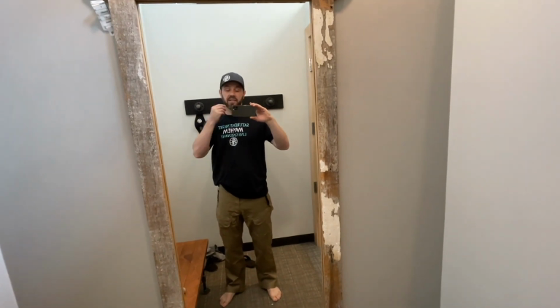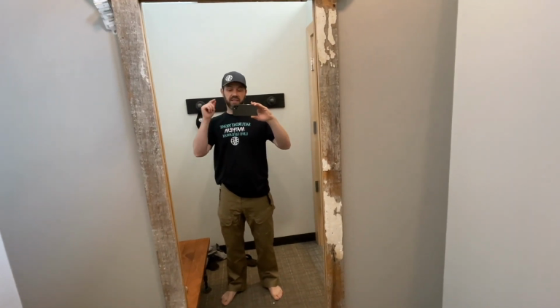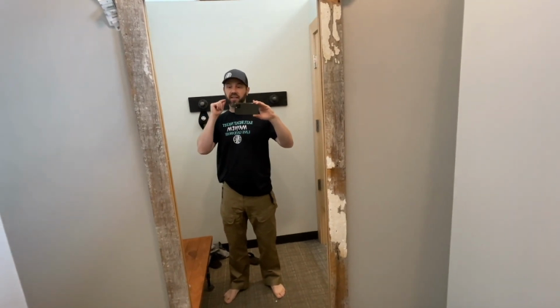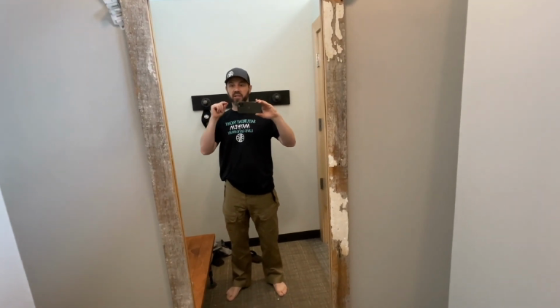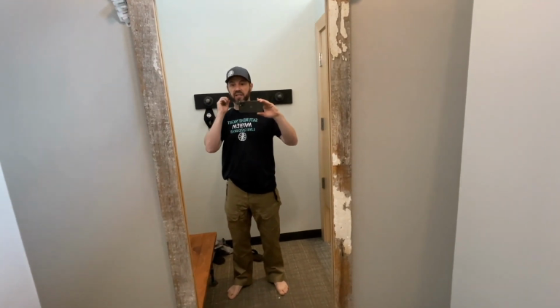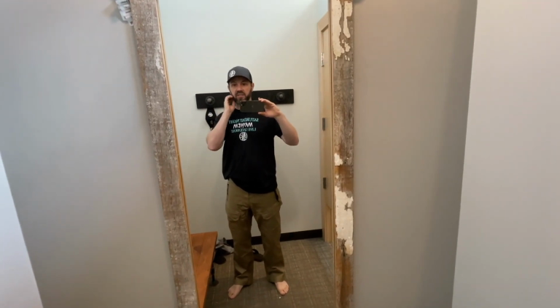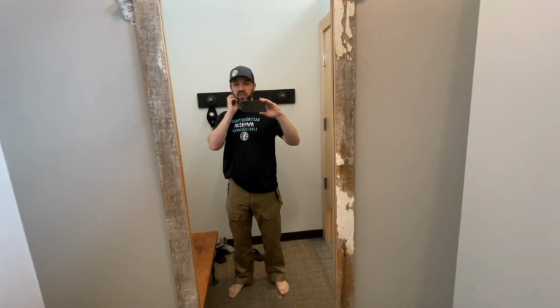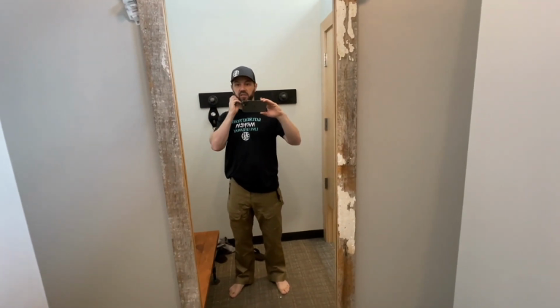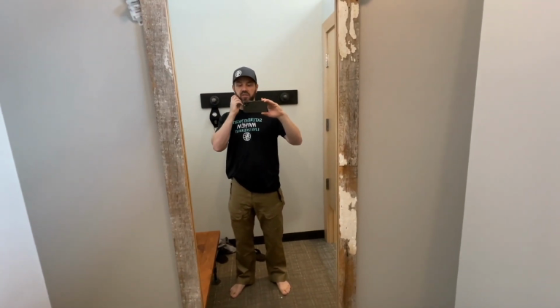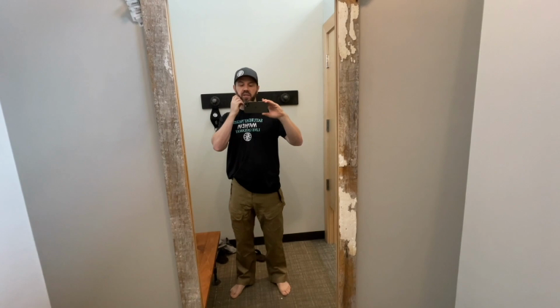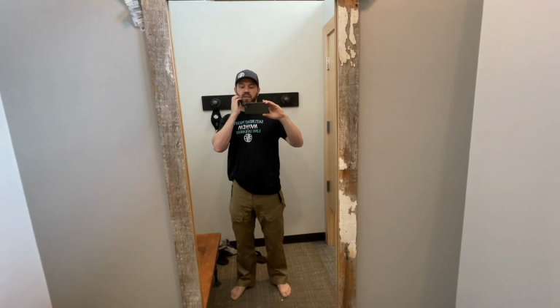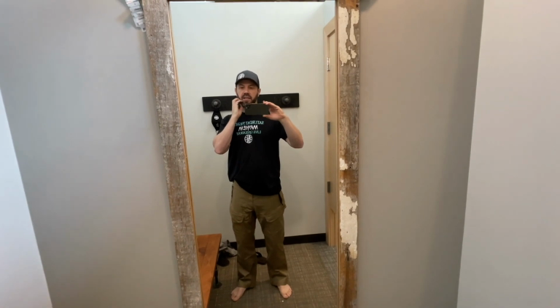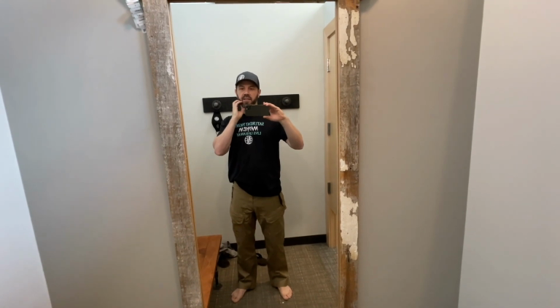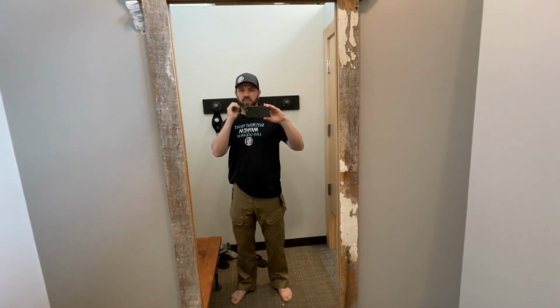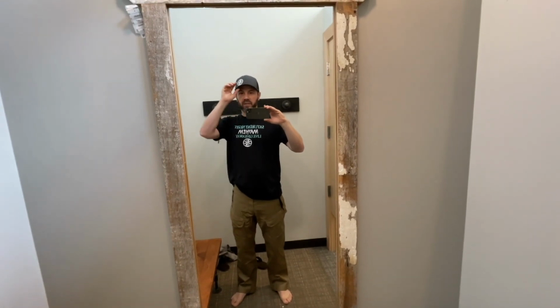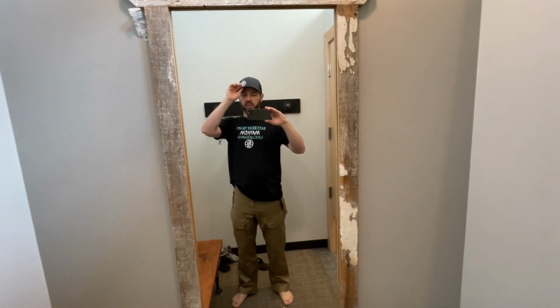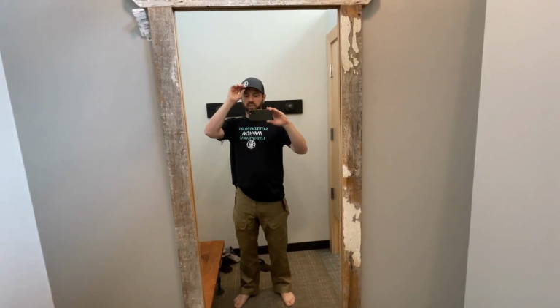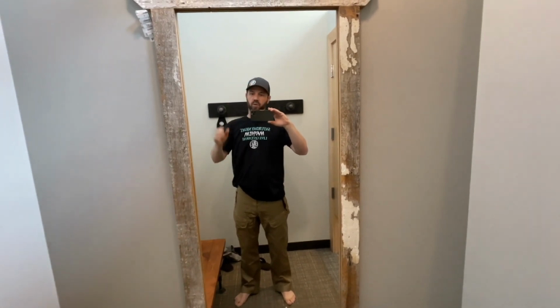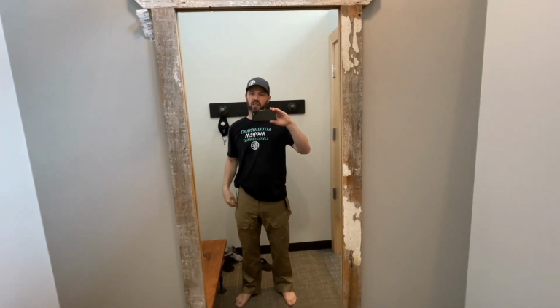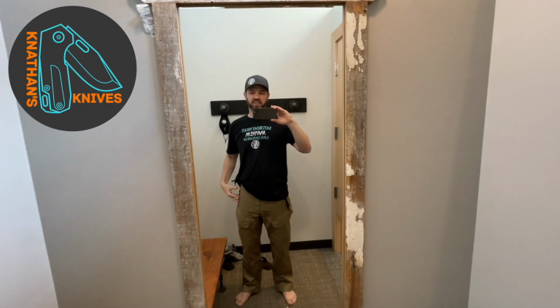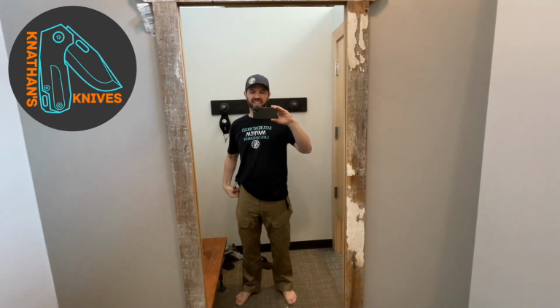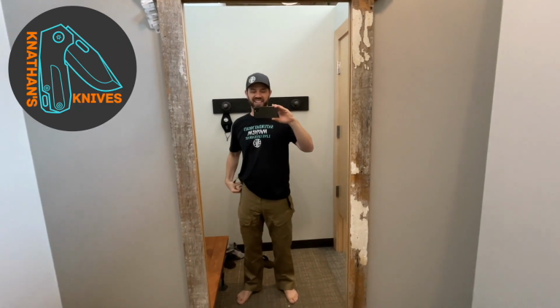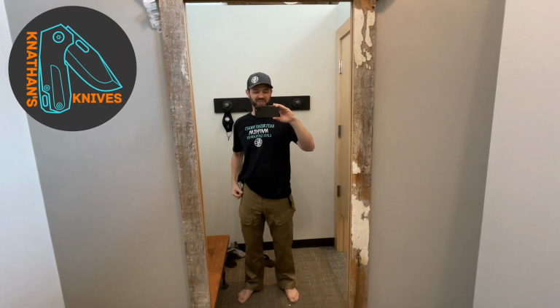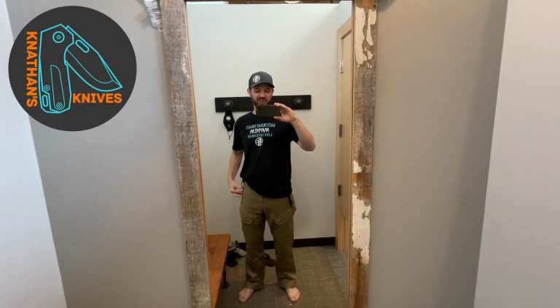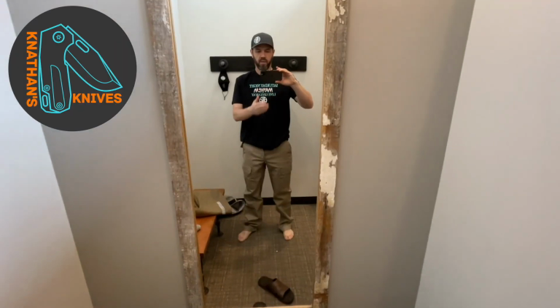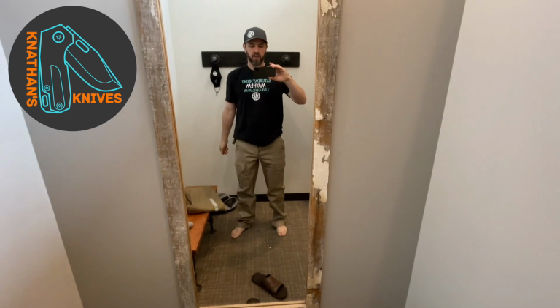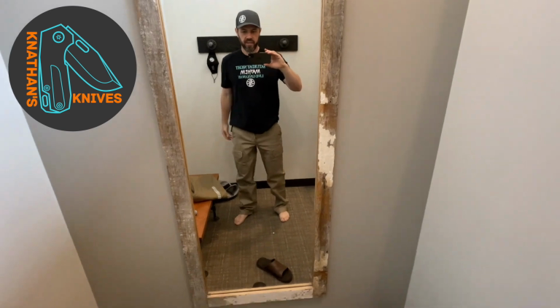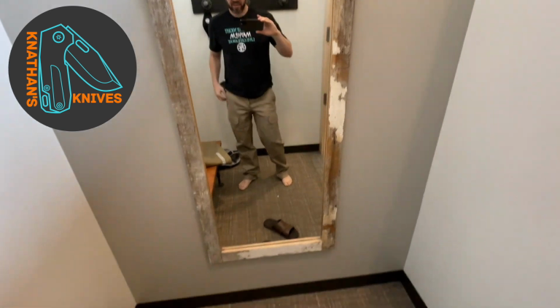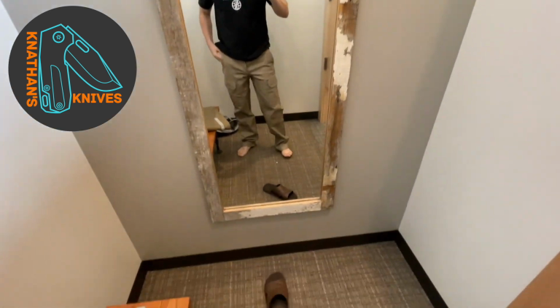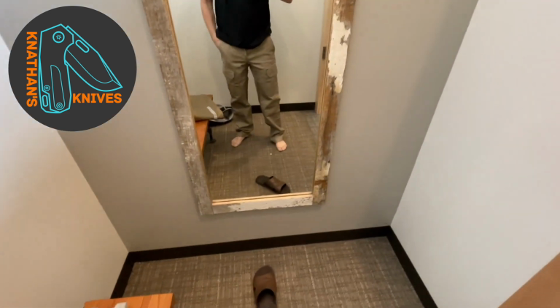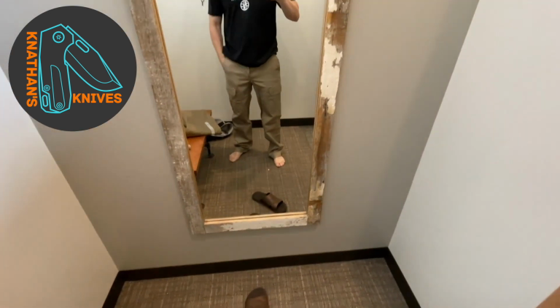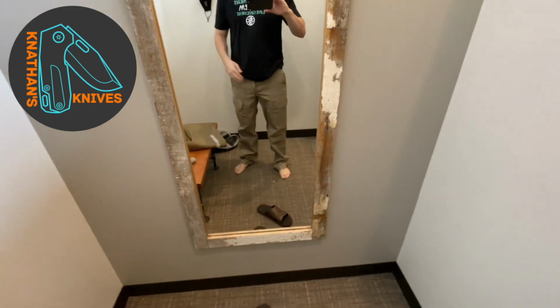They have Benchmade knives at this location, and it's probably going to get my brother all worked up. I already sent Nathan's Knives a photo. It looks like I found the two pairs of pants that I really, really like.